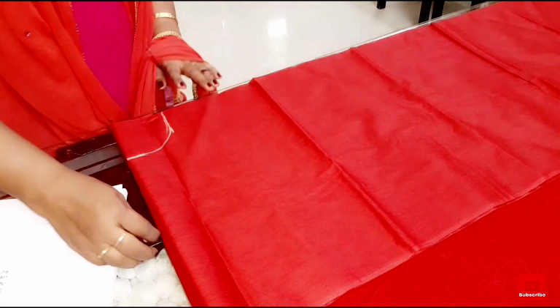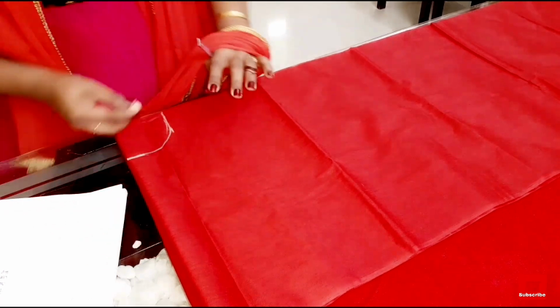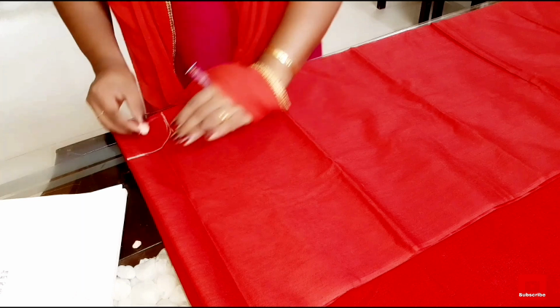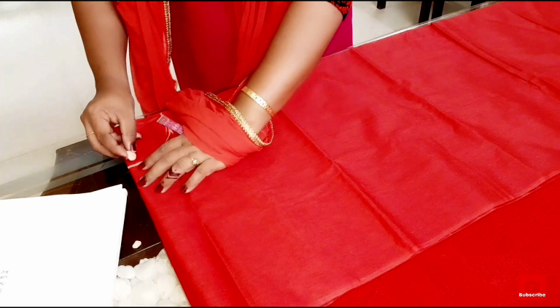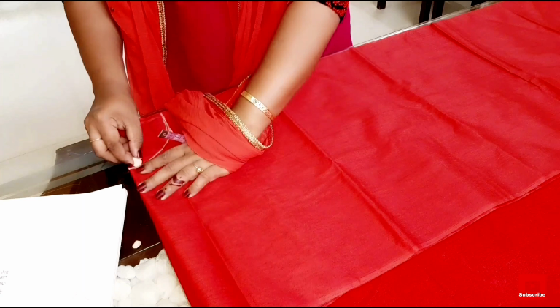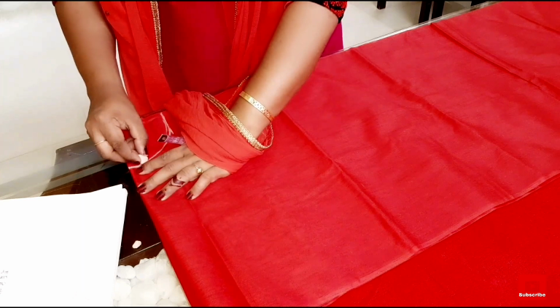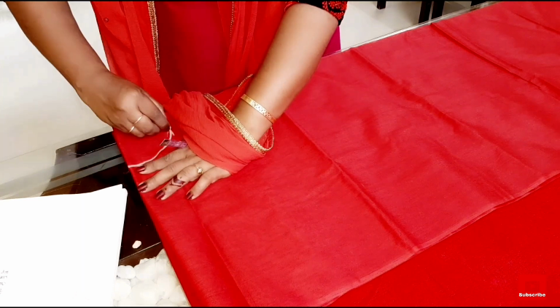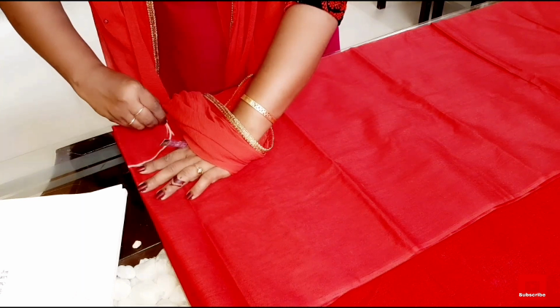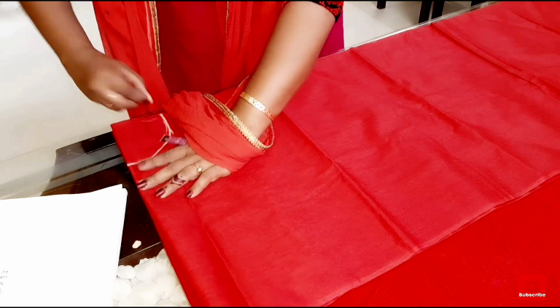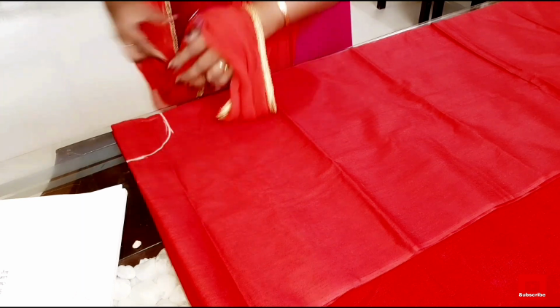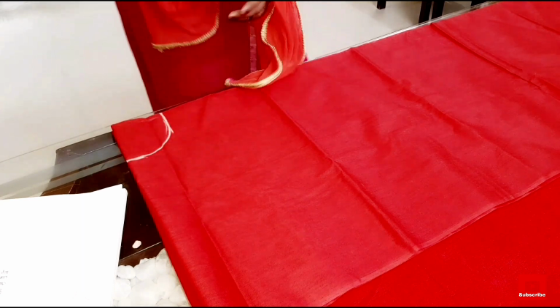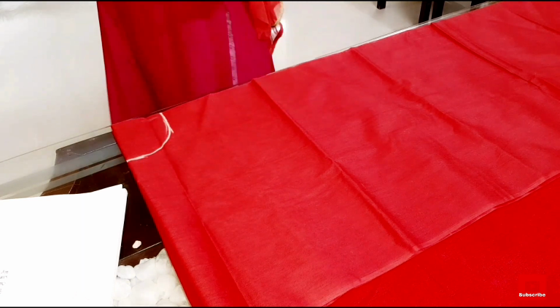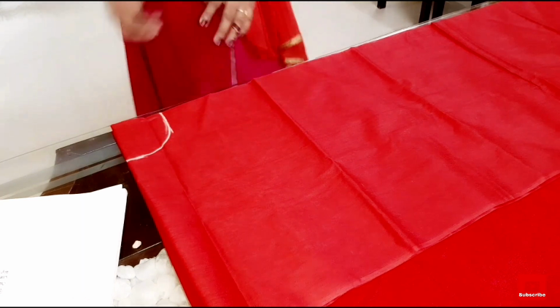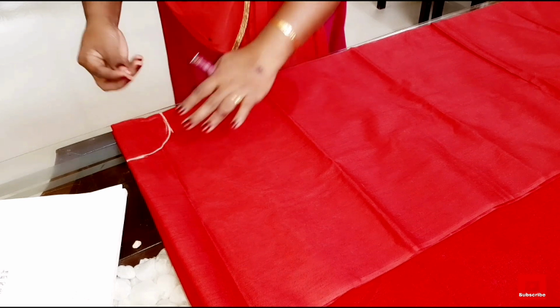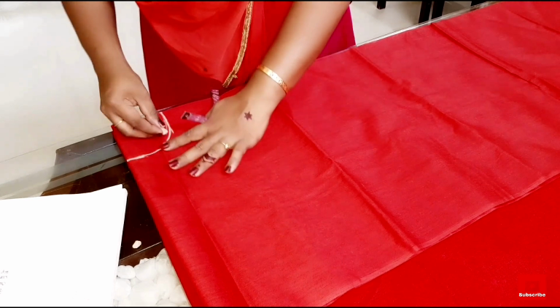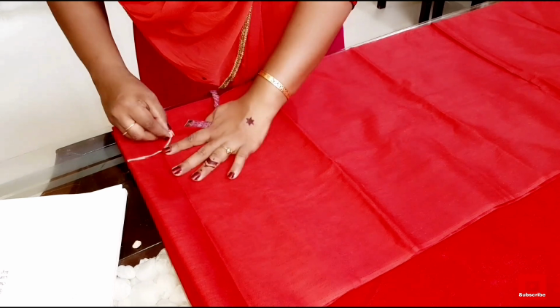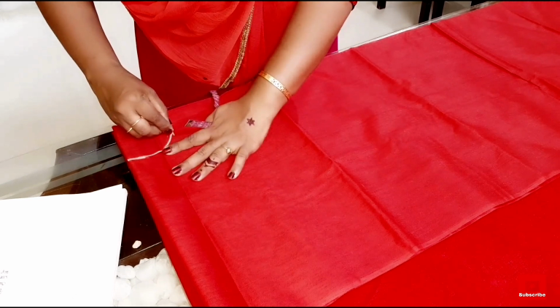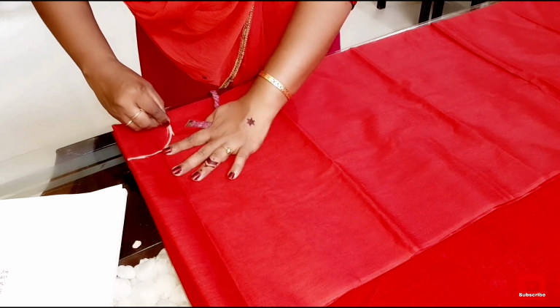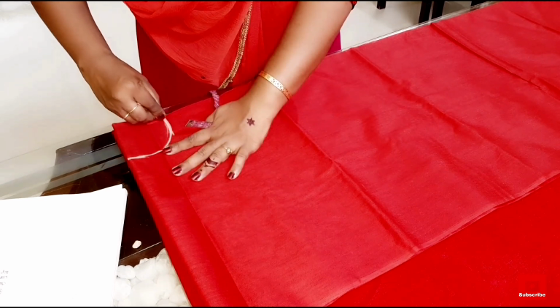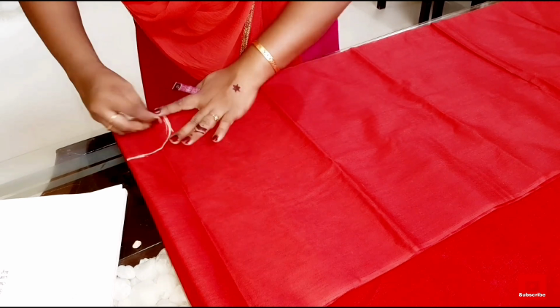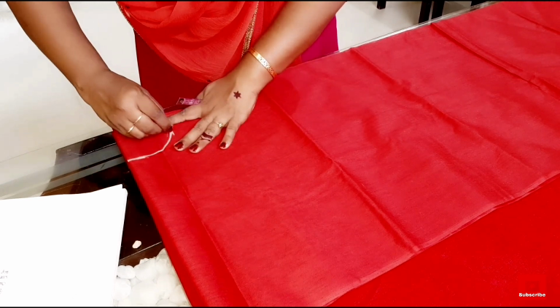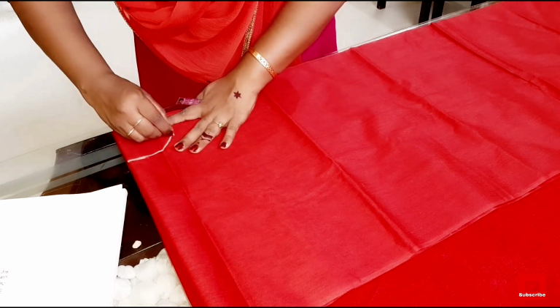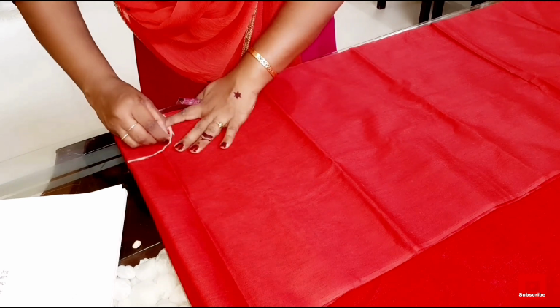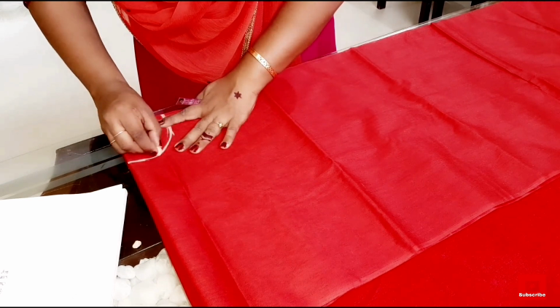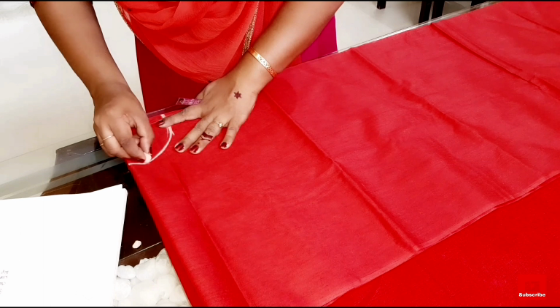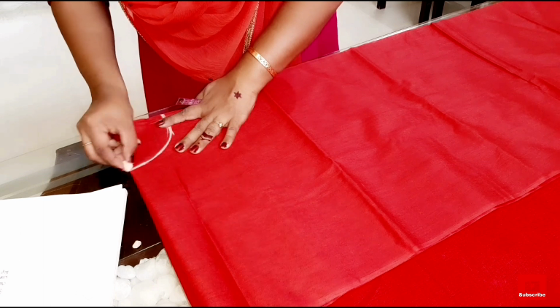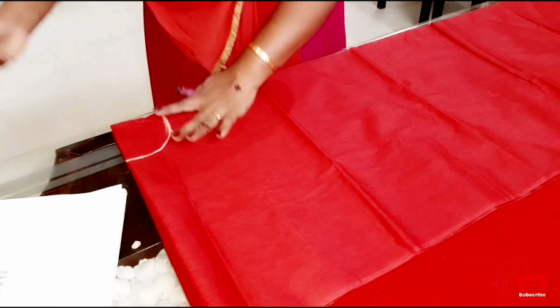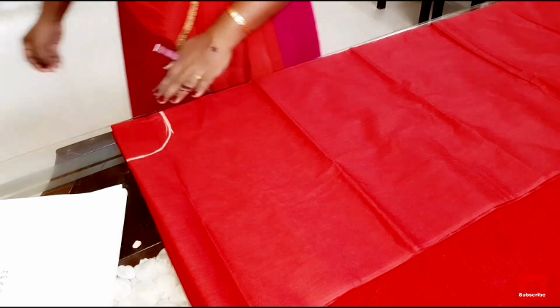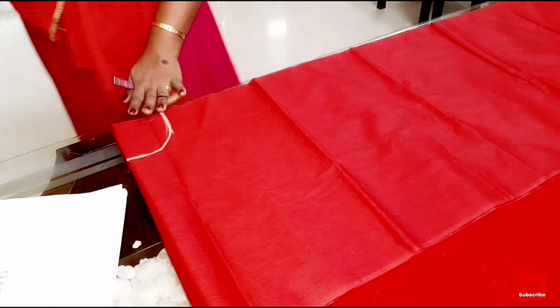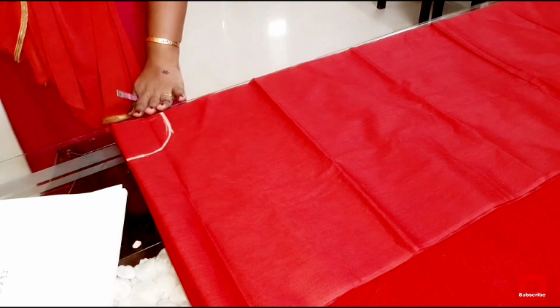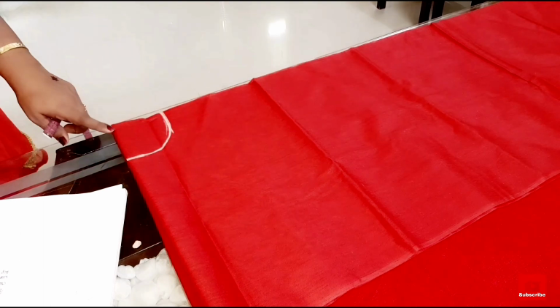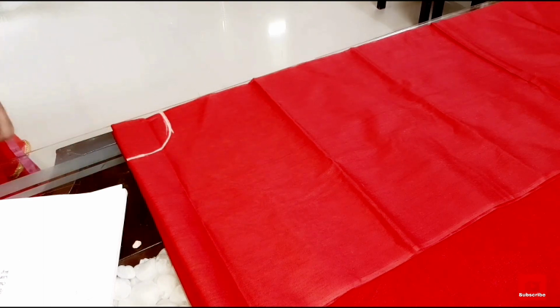I have to make a lot of flowers like this. I have to make a lot of flowers and leaves. I will cut them out.